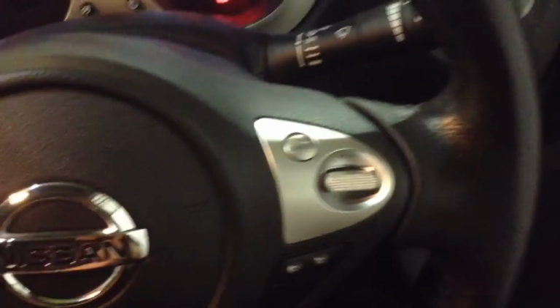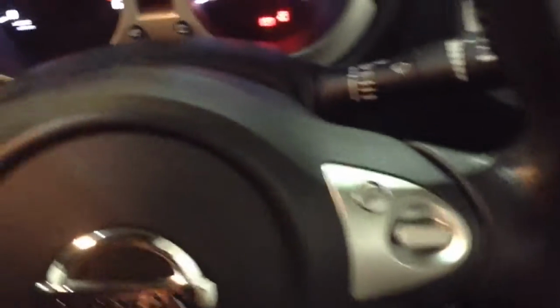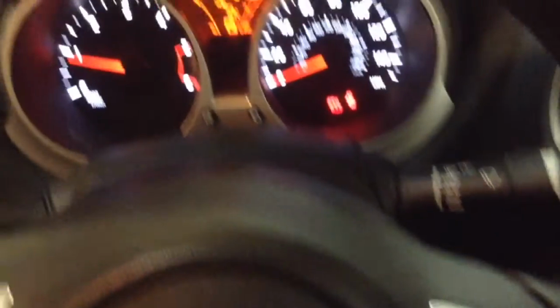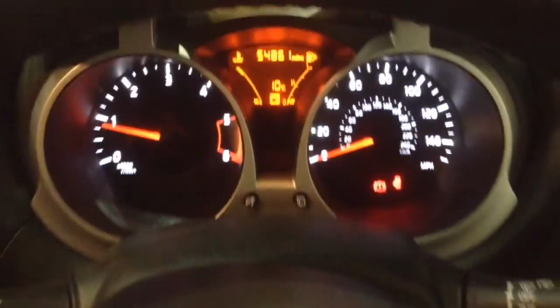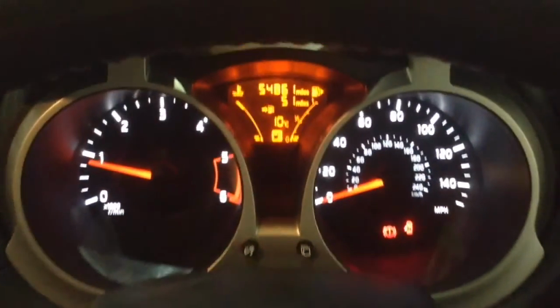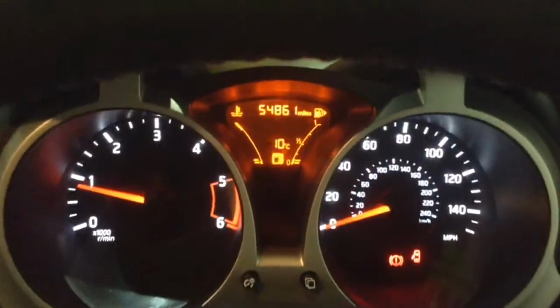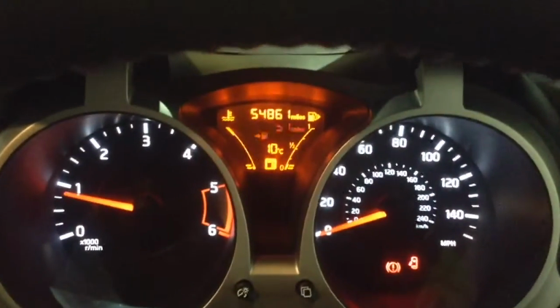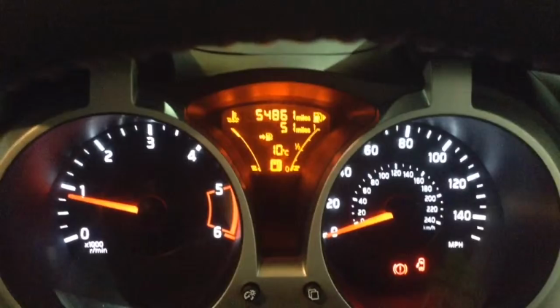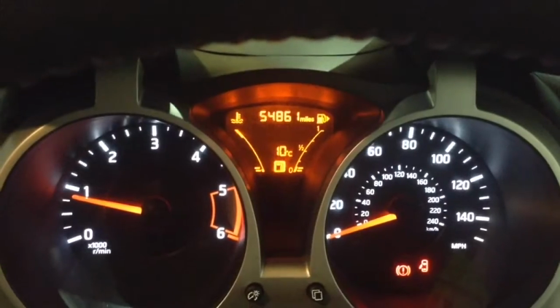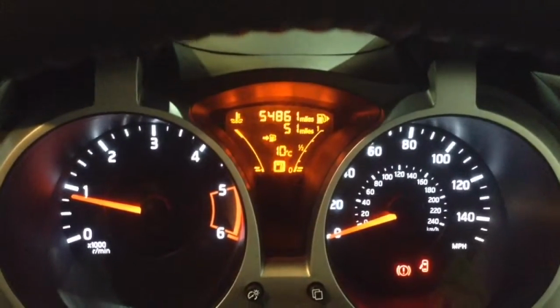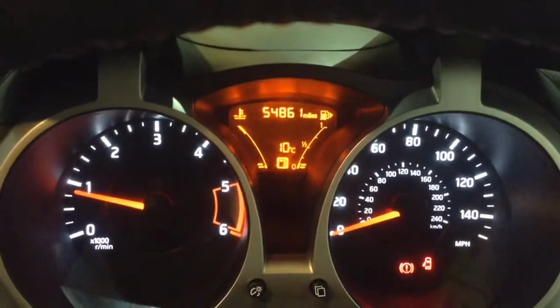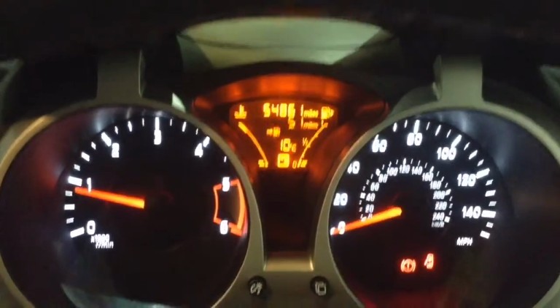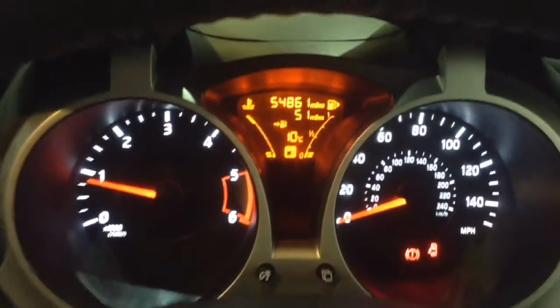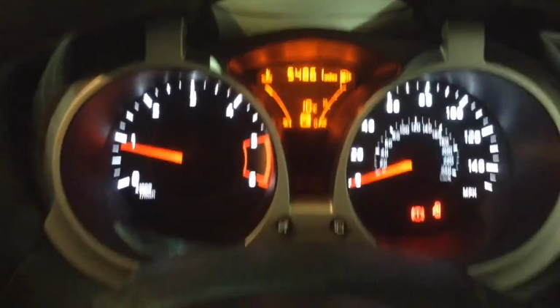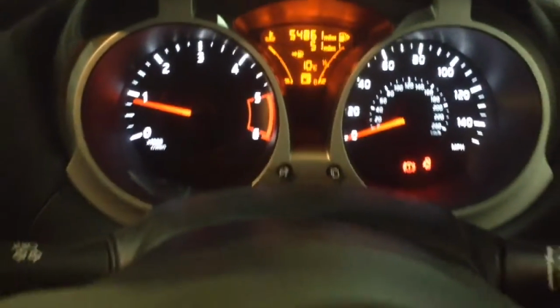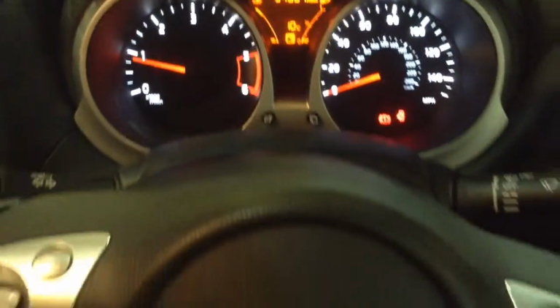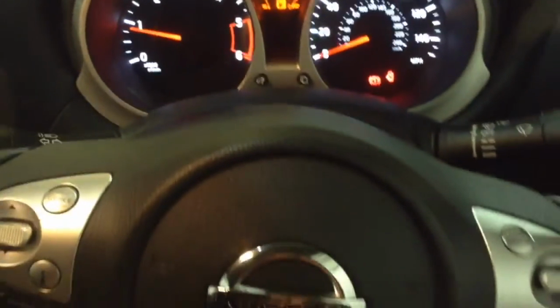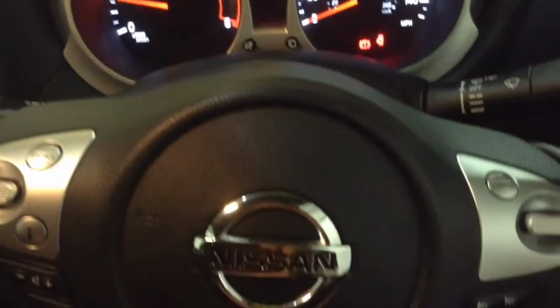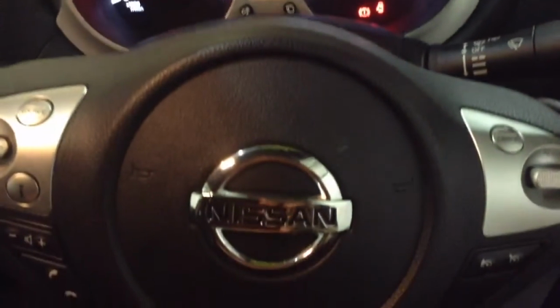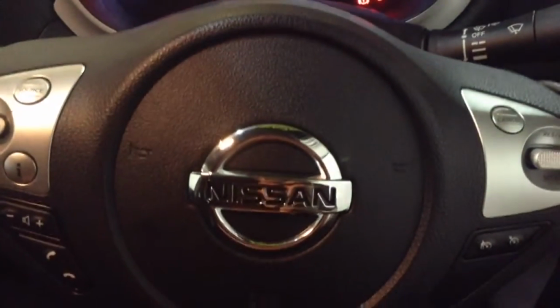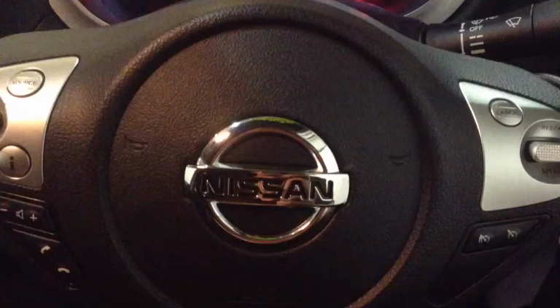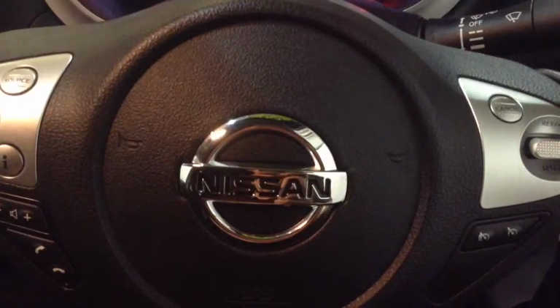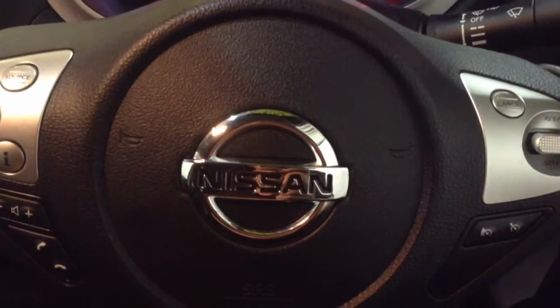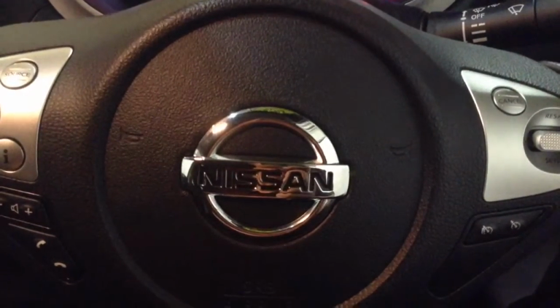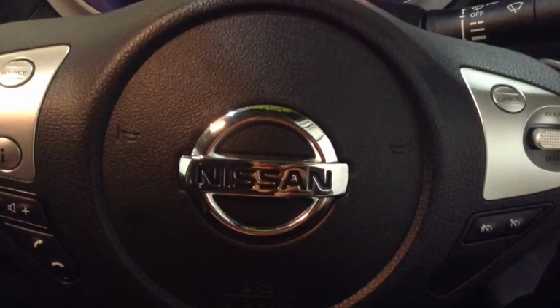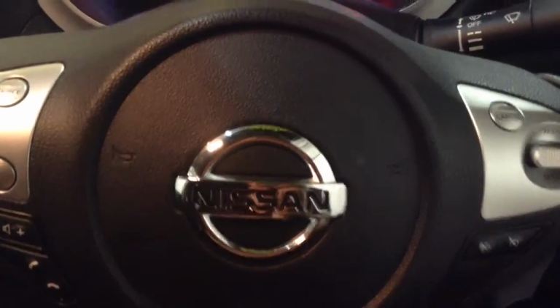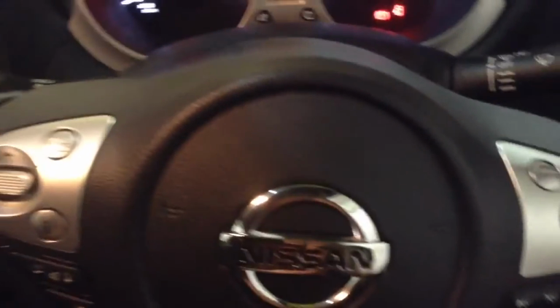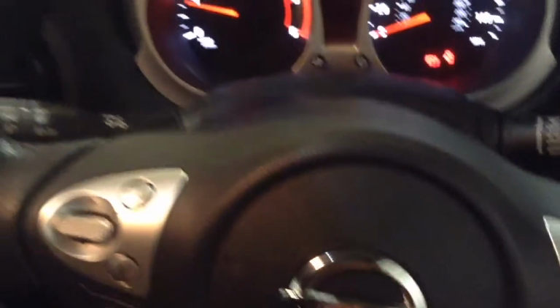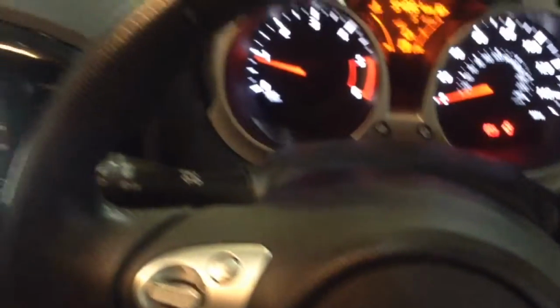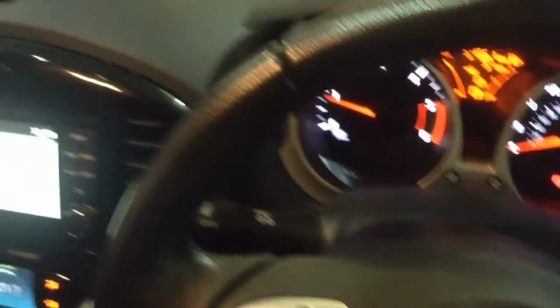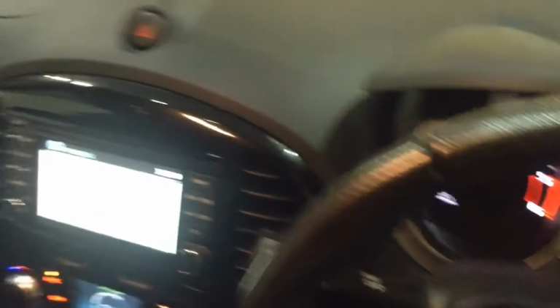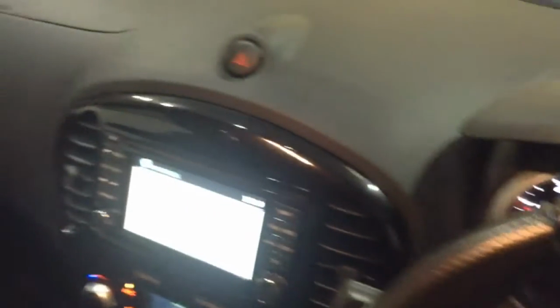On the main dash you can see this vehicle has done 54,861 miles. Thank you for watching this vehicle today. Quick reminder: this vehicle has service plans available on it from £9.95 per month.